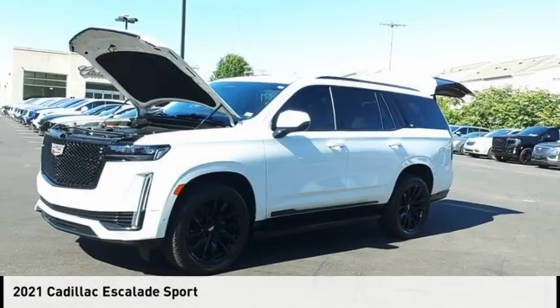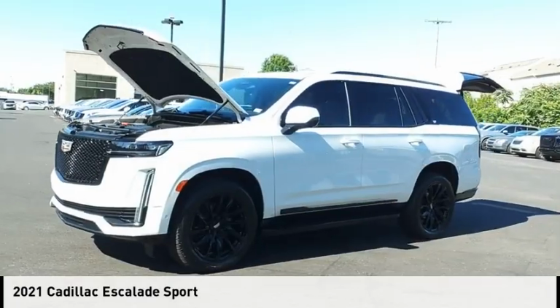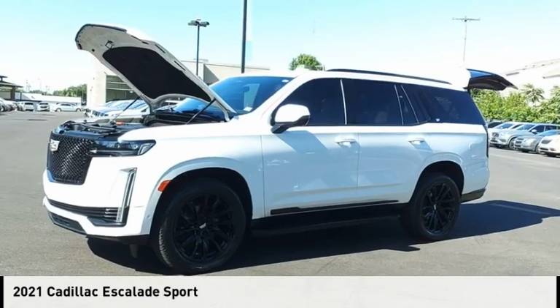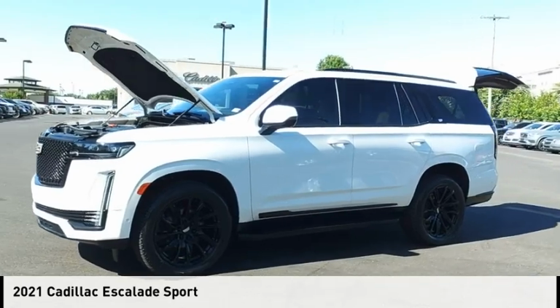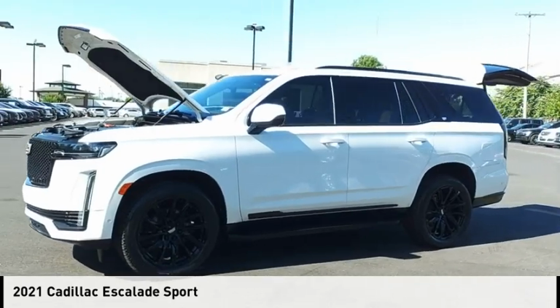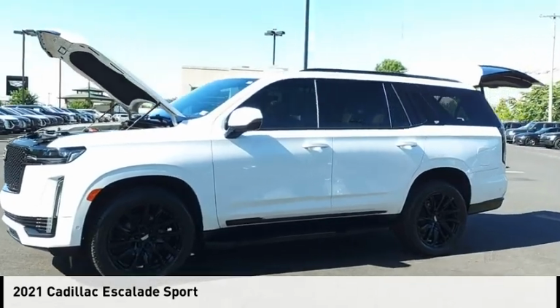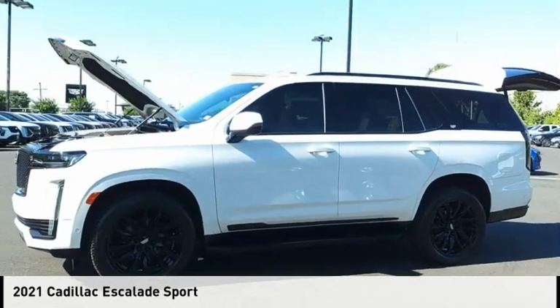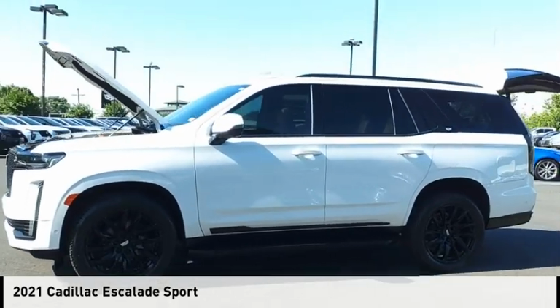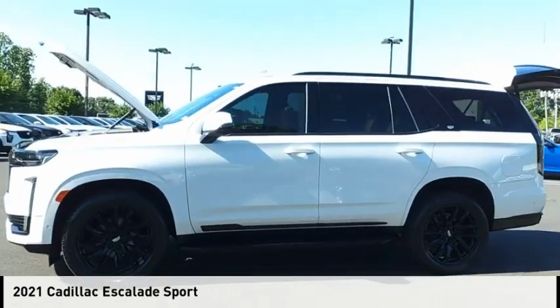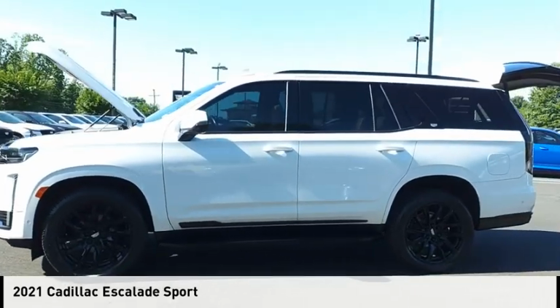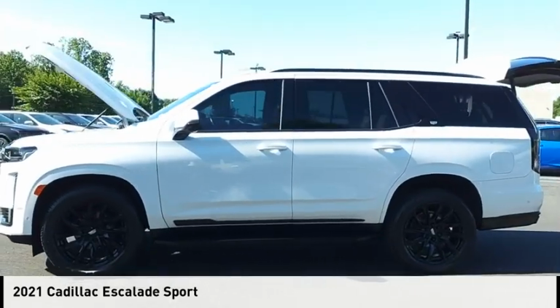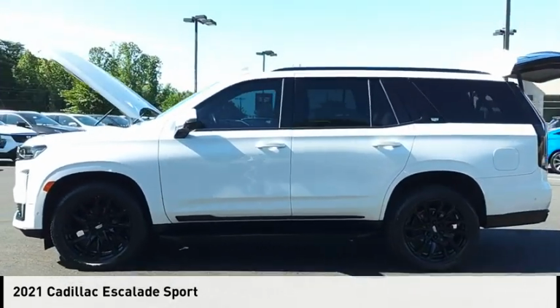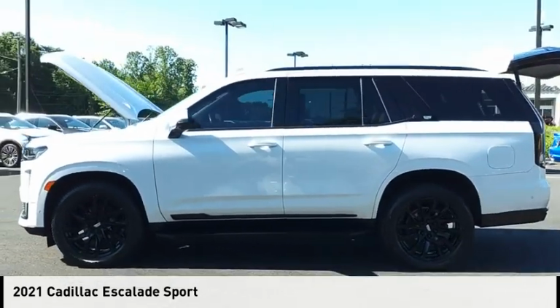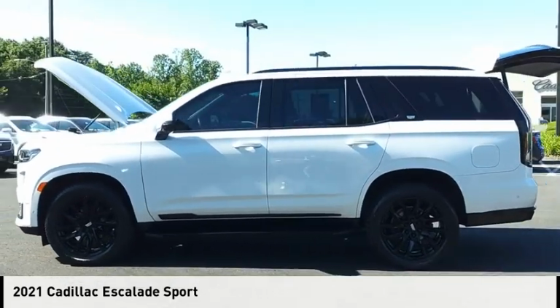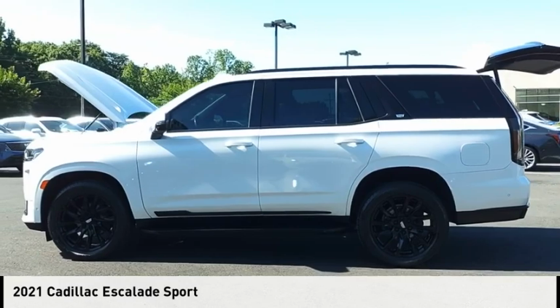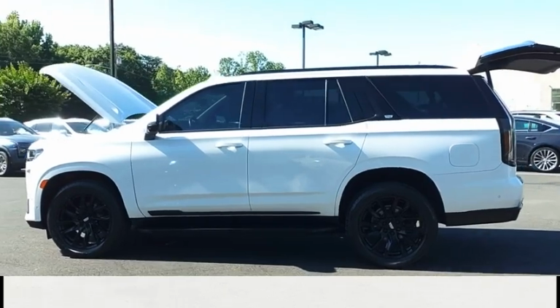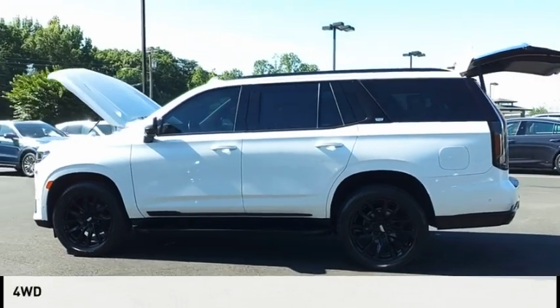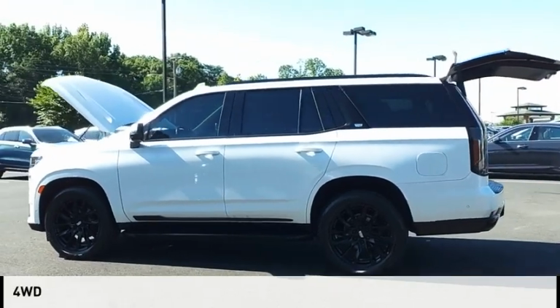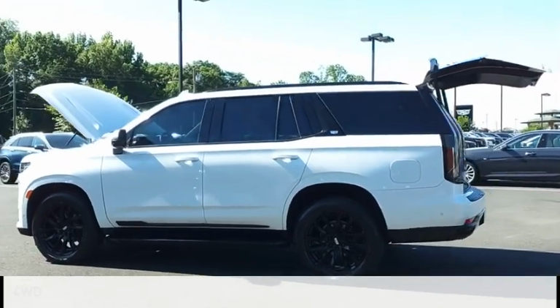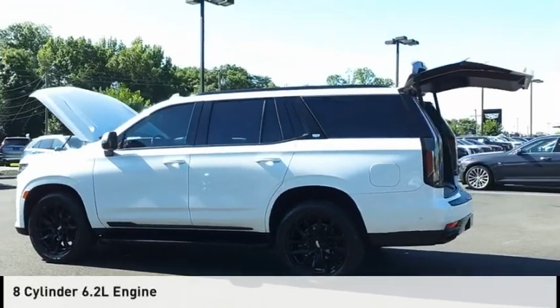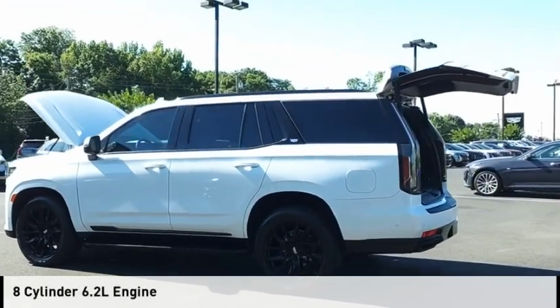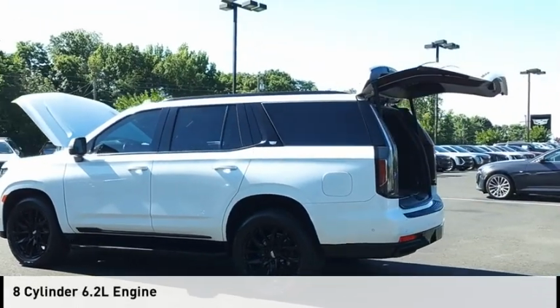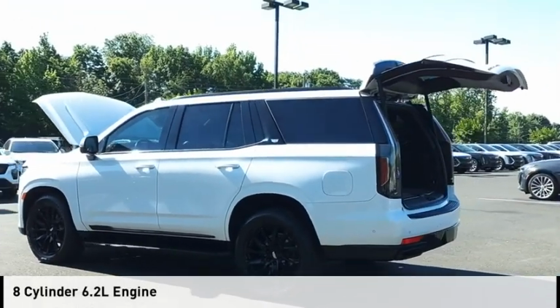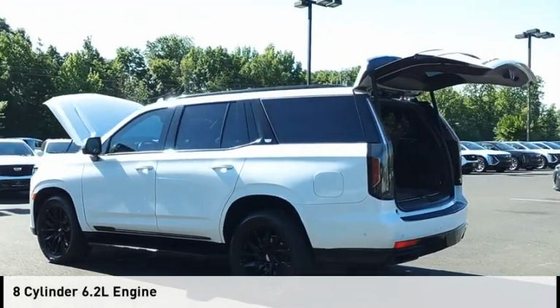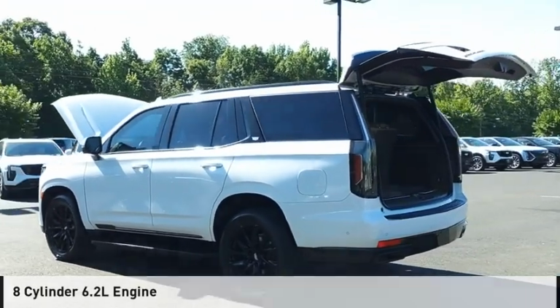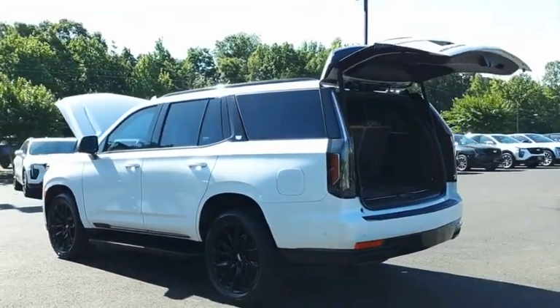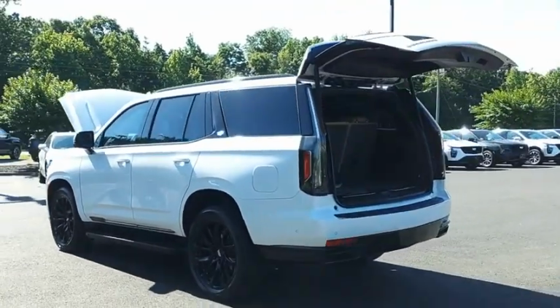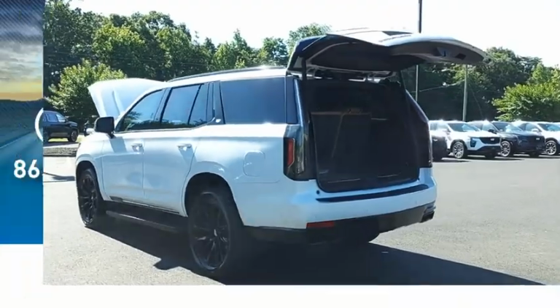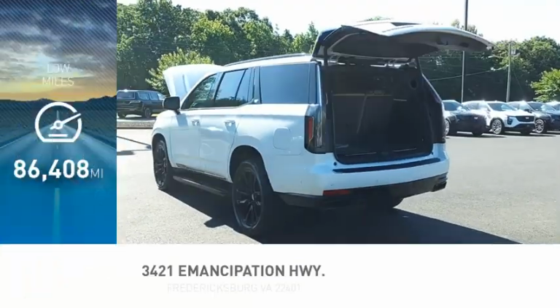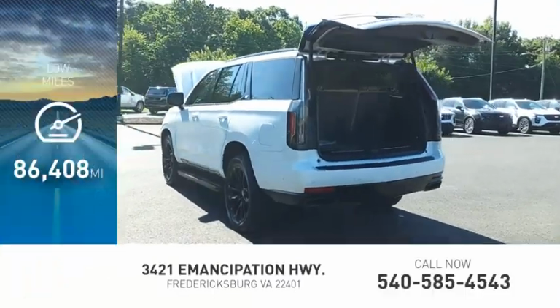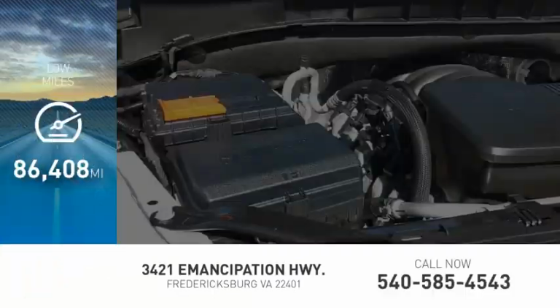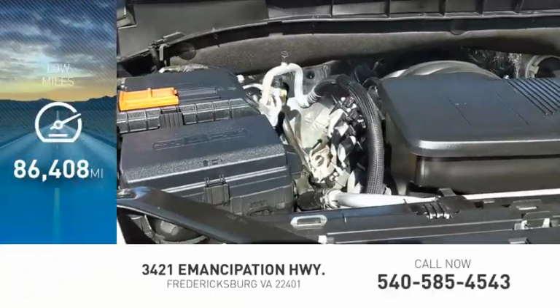Make a great choice today with the 2021 Escalade. This vehicle is powered by a four-wheel drive, eight-cylinder, 6.2-liter engine. This vehicle has less than 90,000 miles.